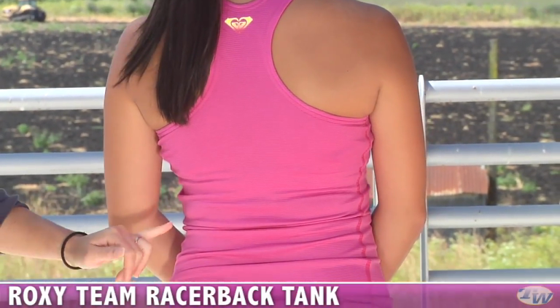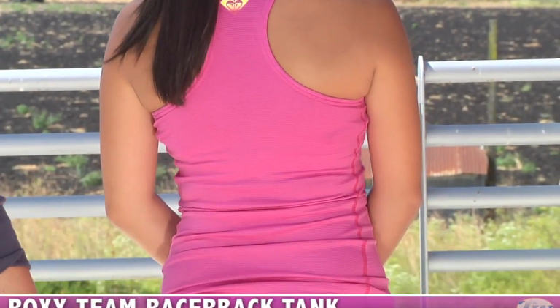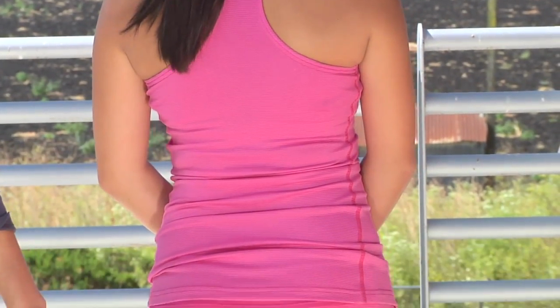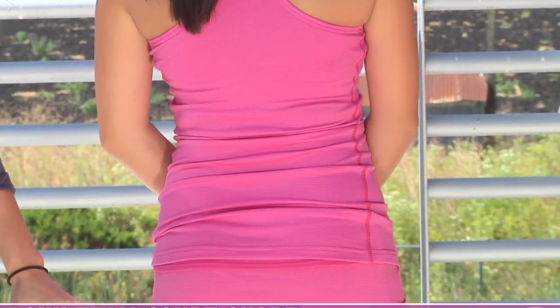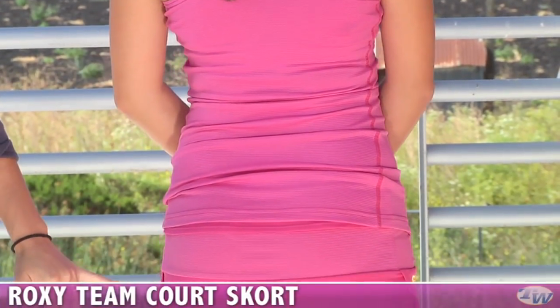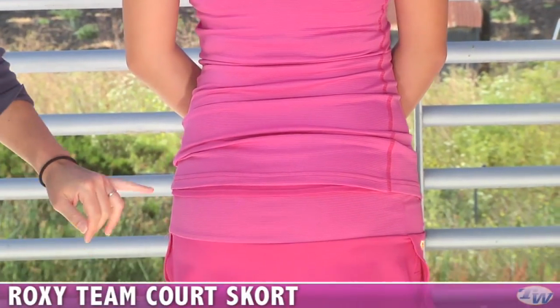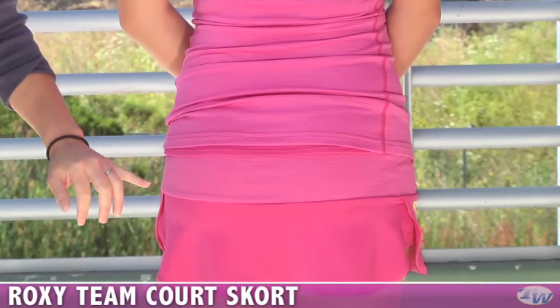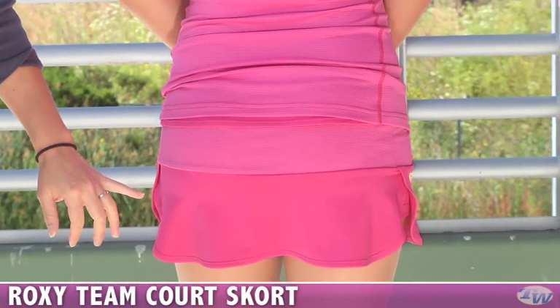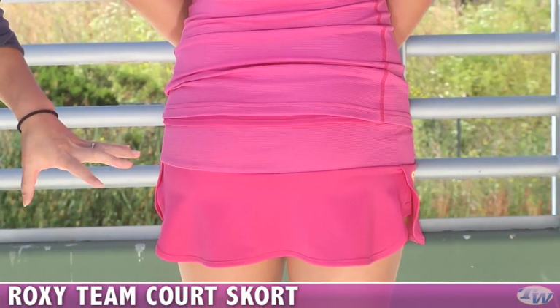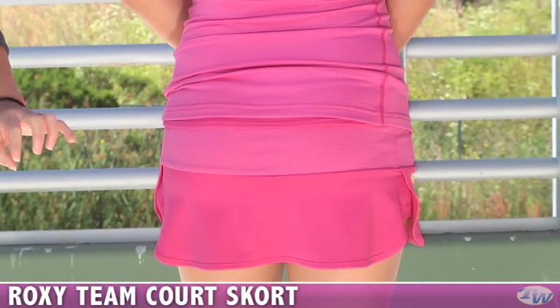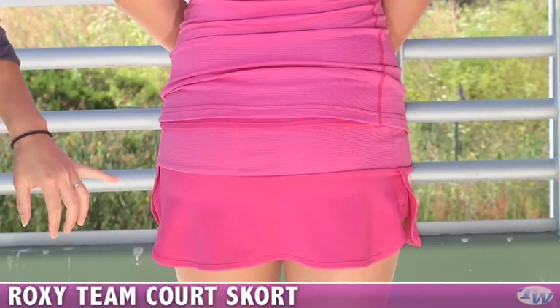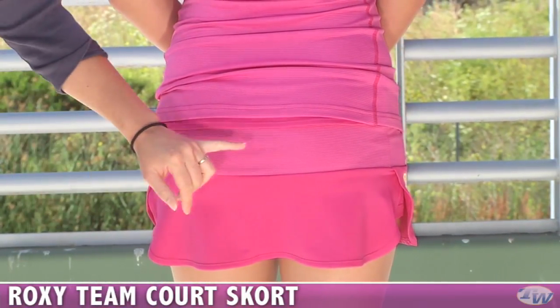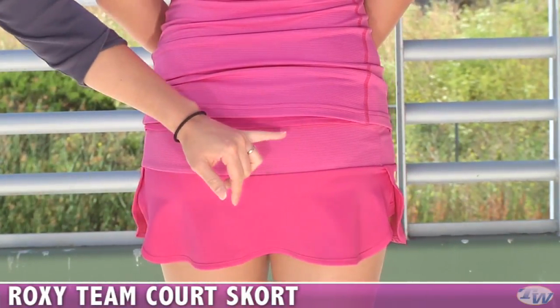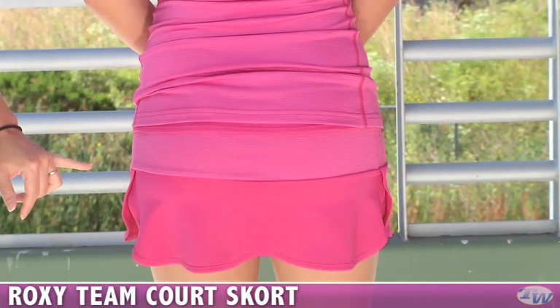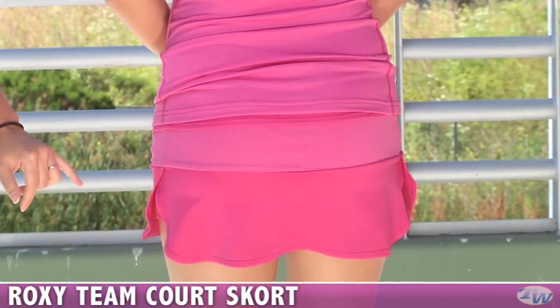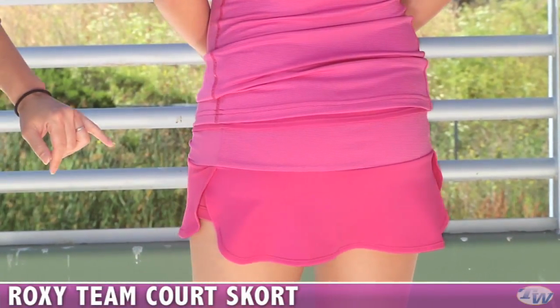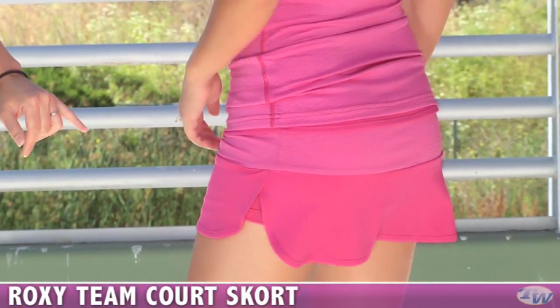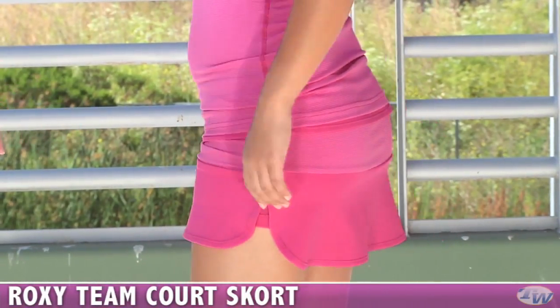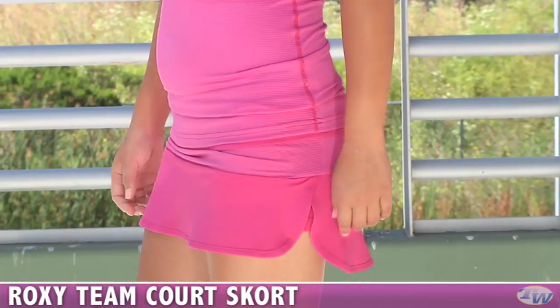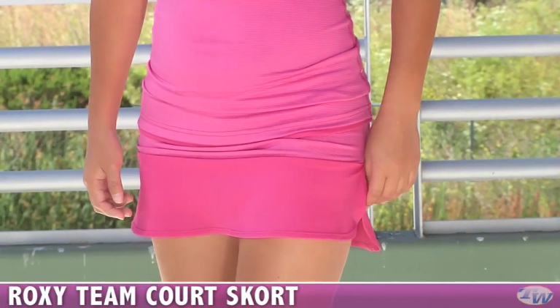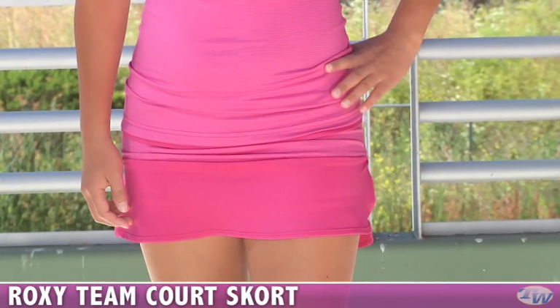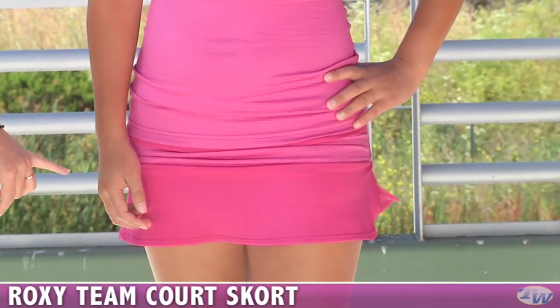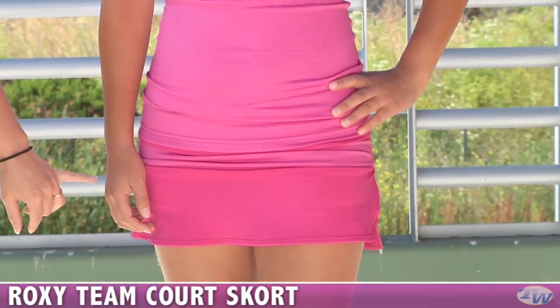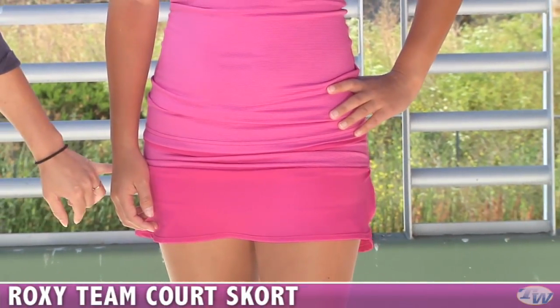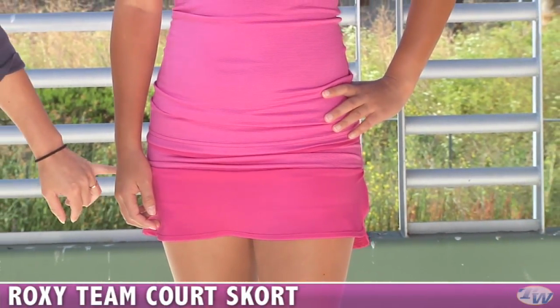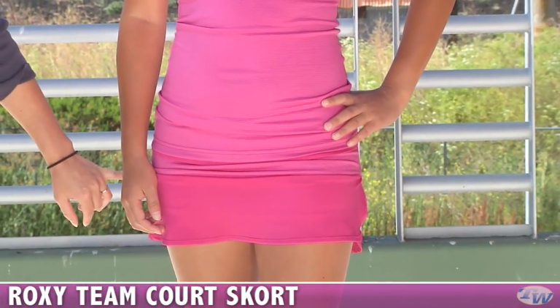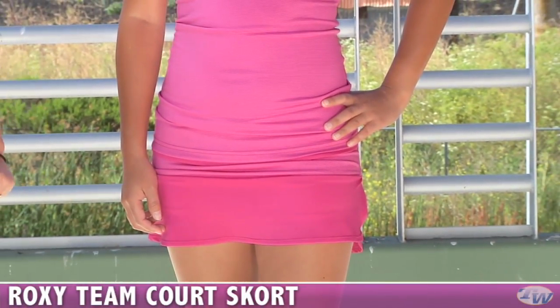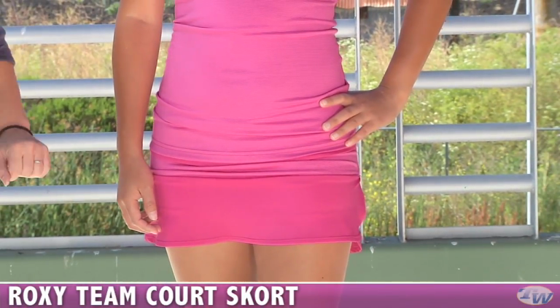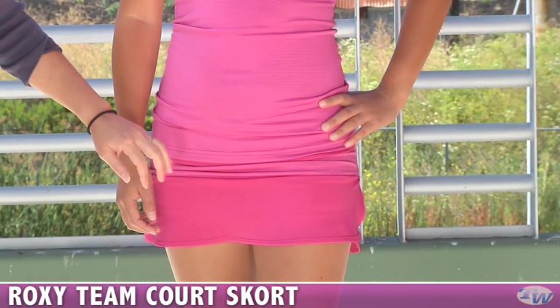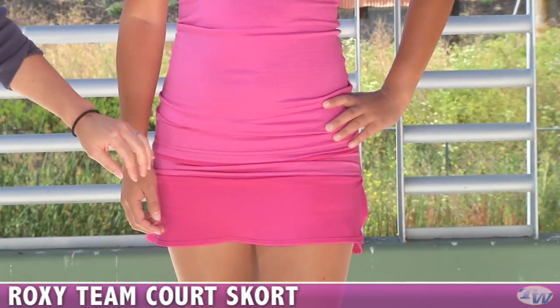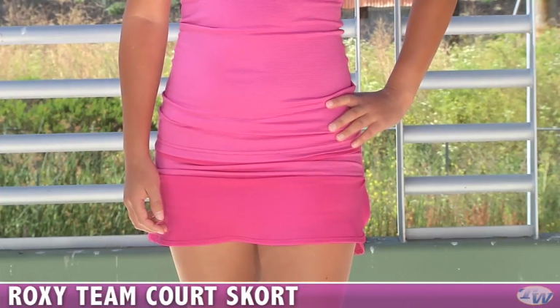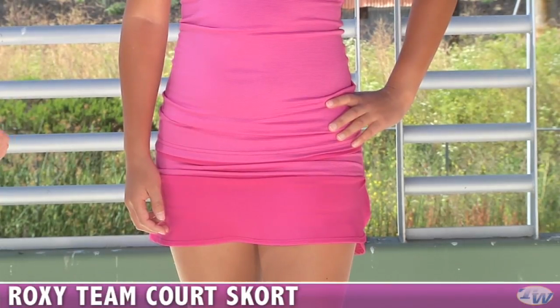And on the bottom, she's wearing the Team Skort. Again, this is the pink color but available in several colors. We have a mesh band that goes all the way around to the front, a Roxy logo on the side, and the waistband does fold over.